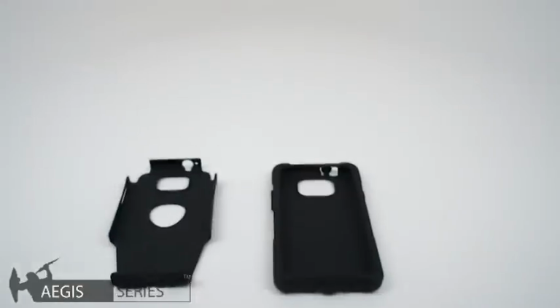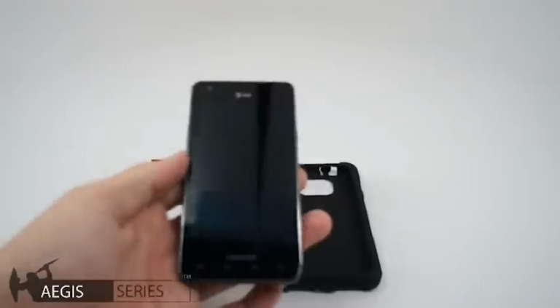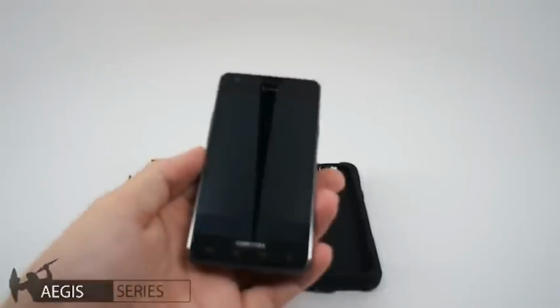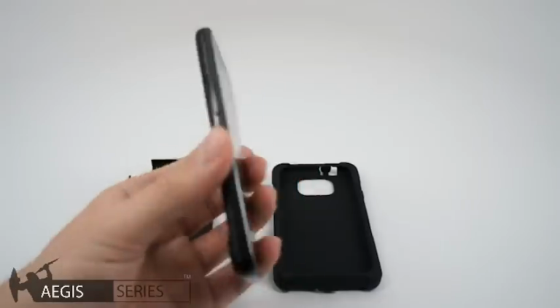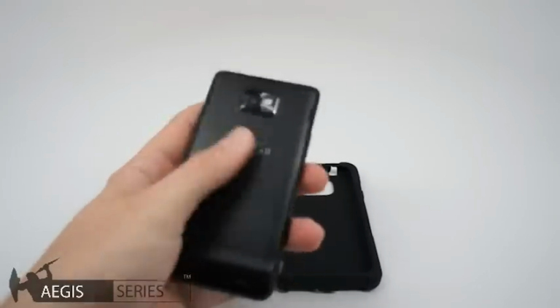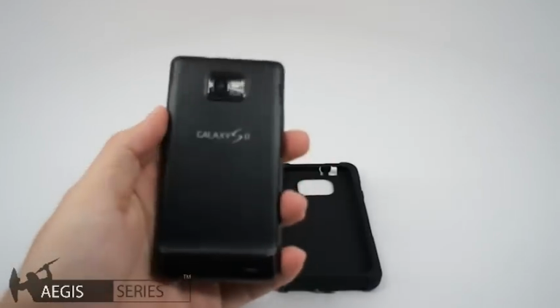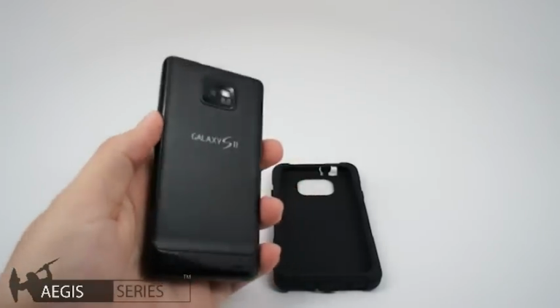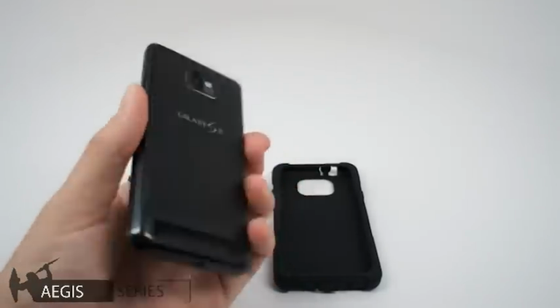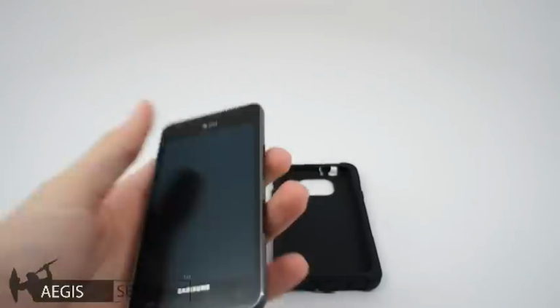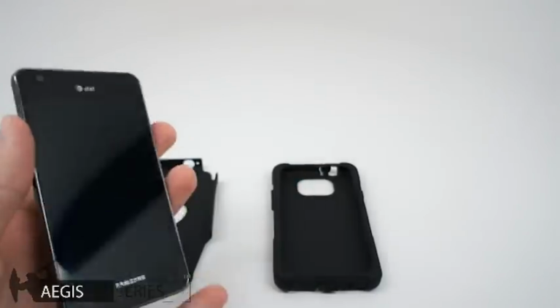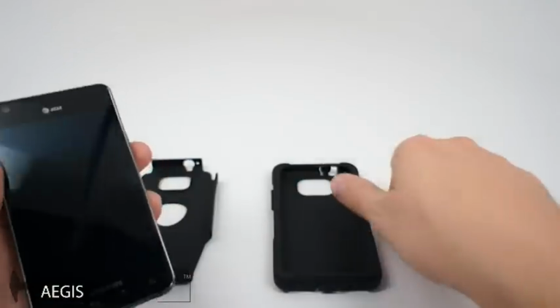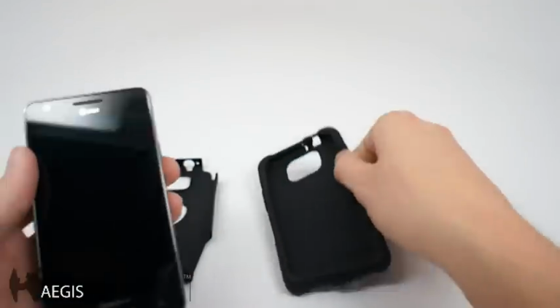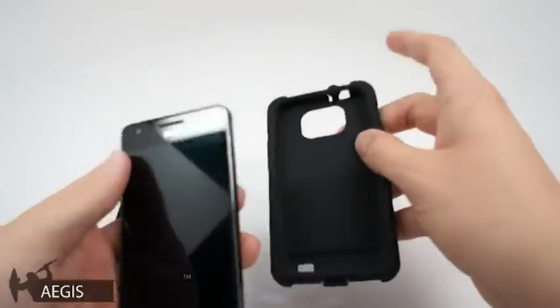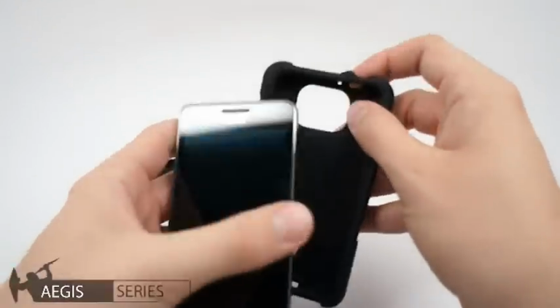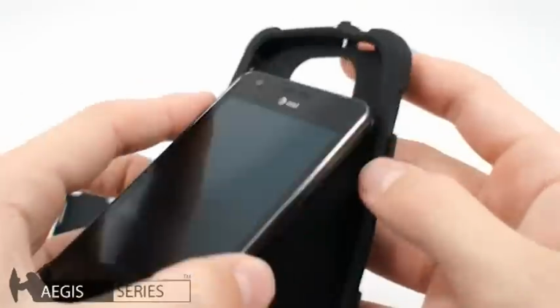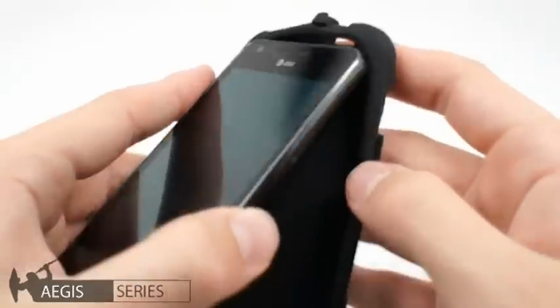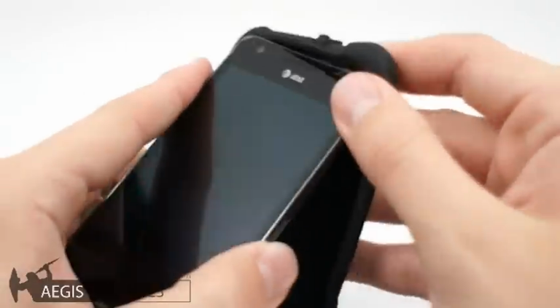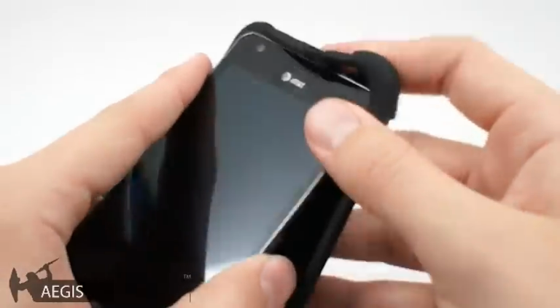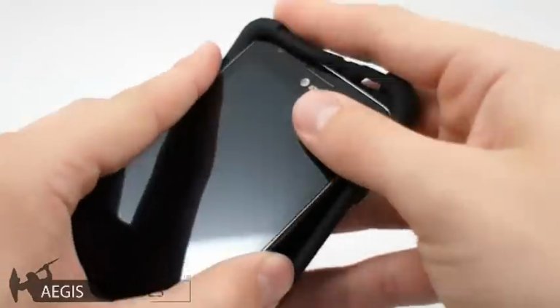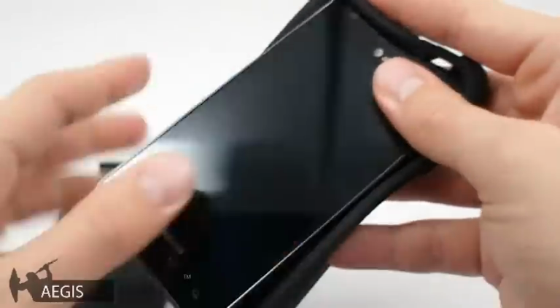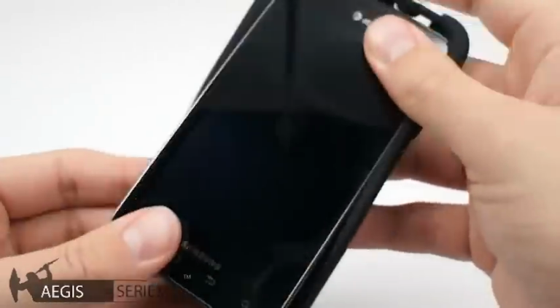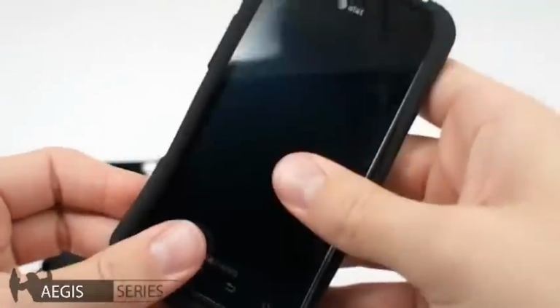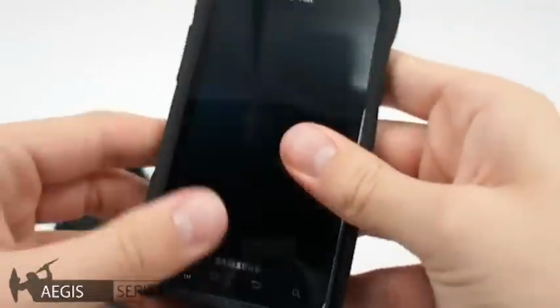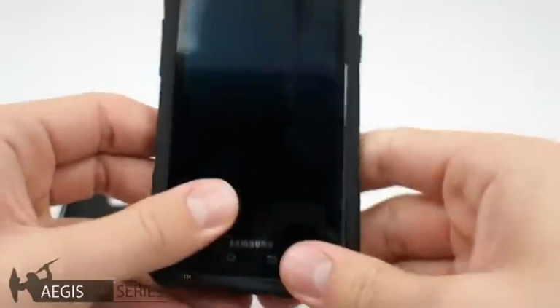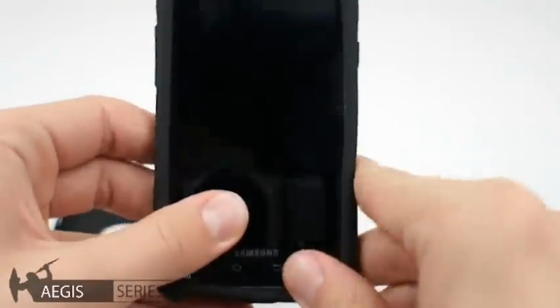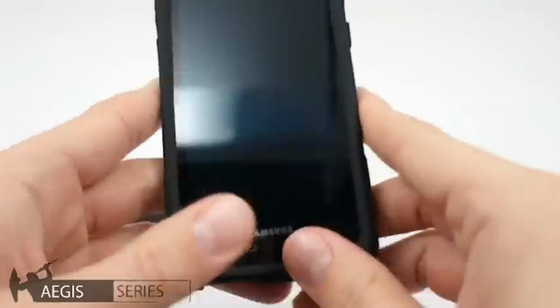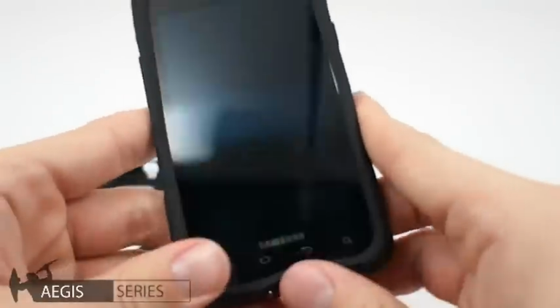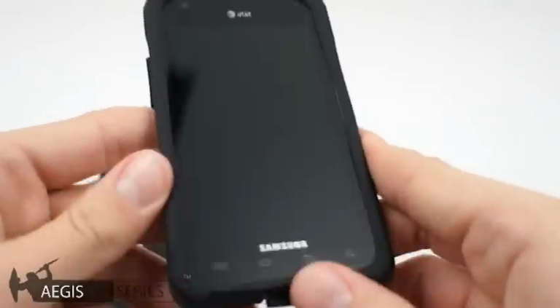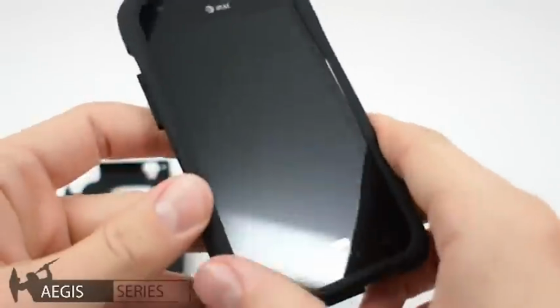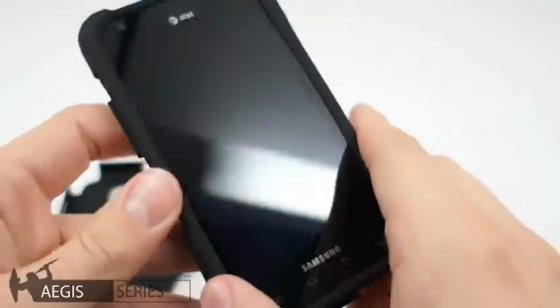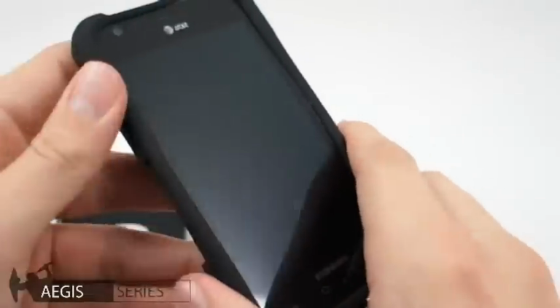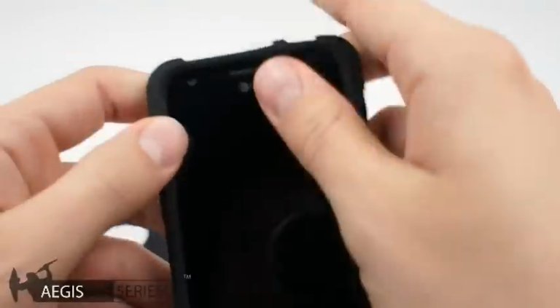Grab your Galaxy S2. To install, start by putting the silicone over the top corner. From there, work the case around the phone and make sure it's snug and all the edges are covered.